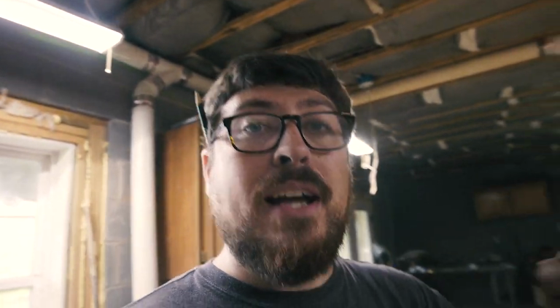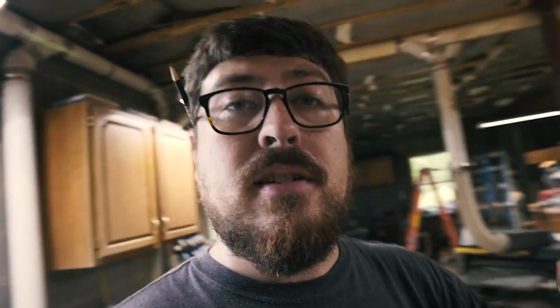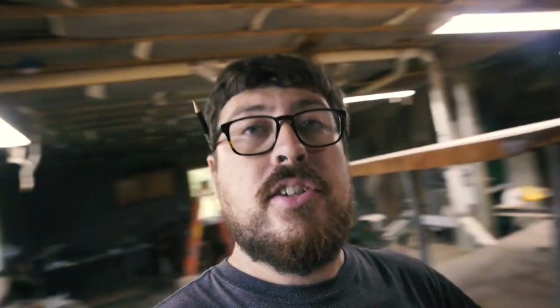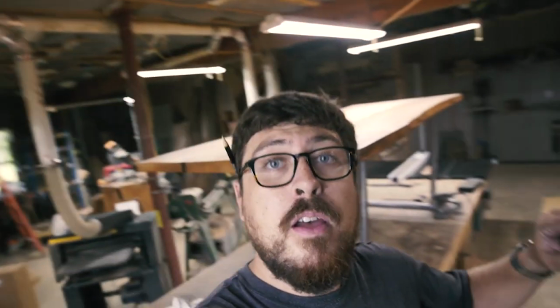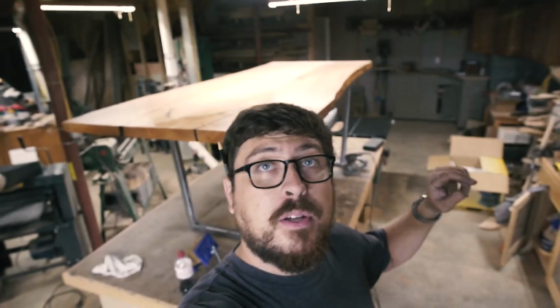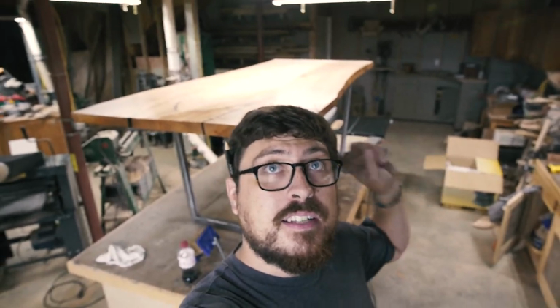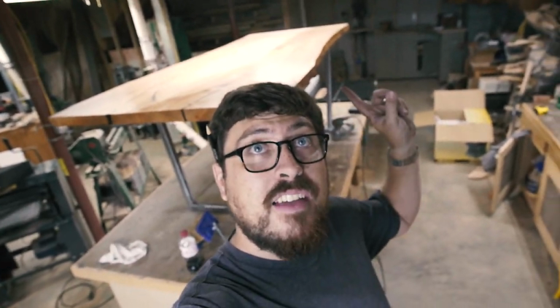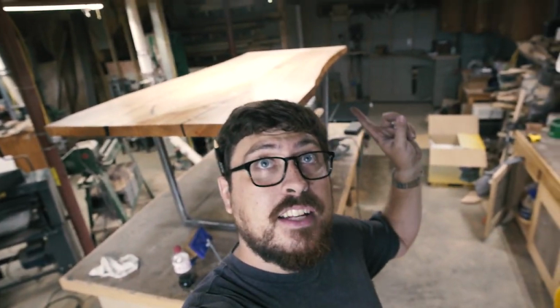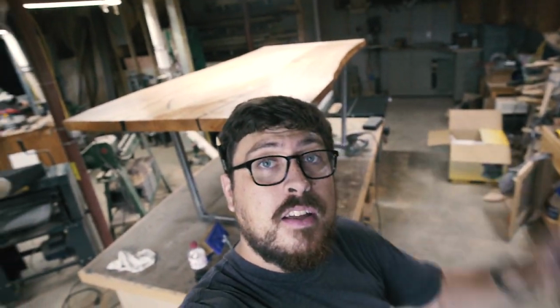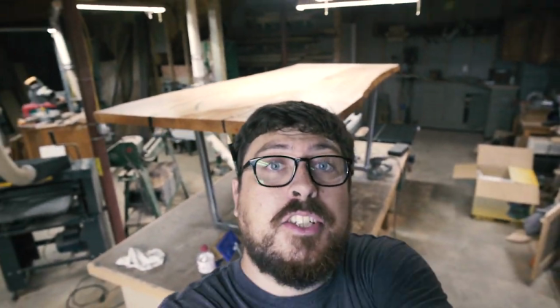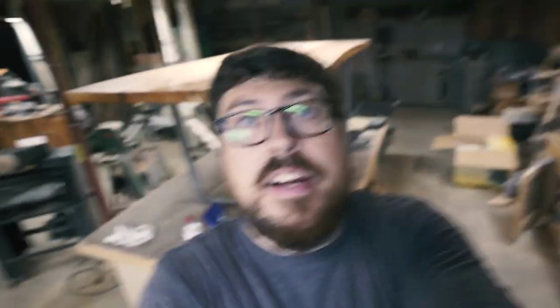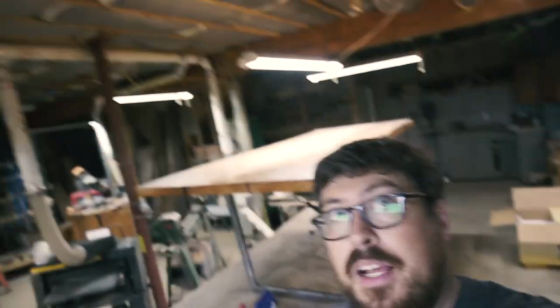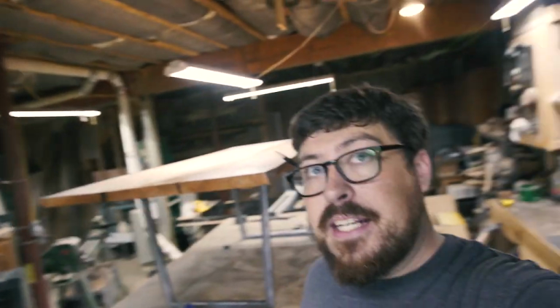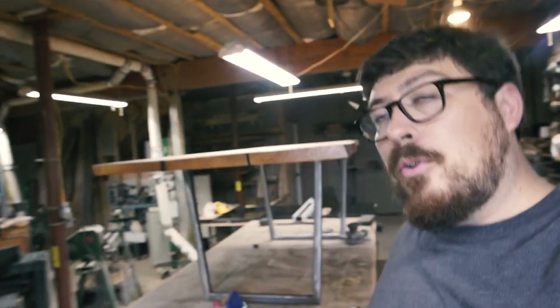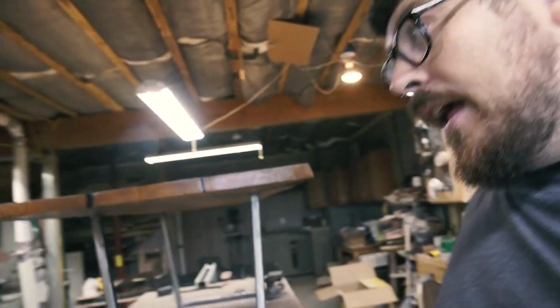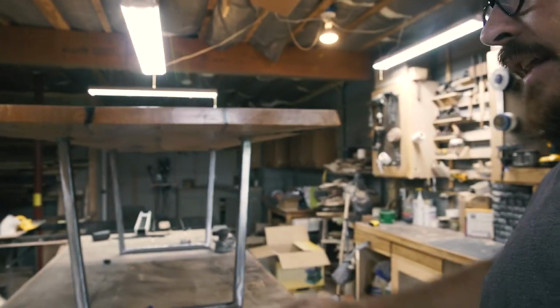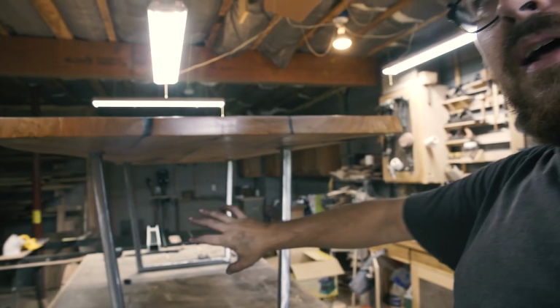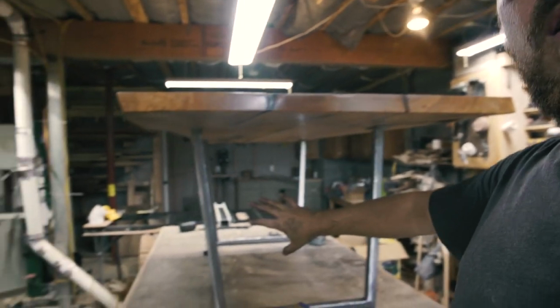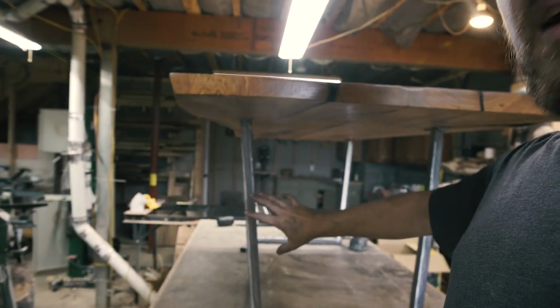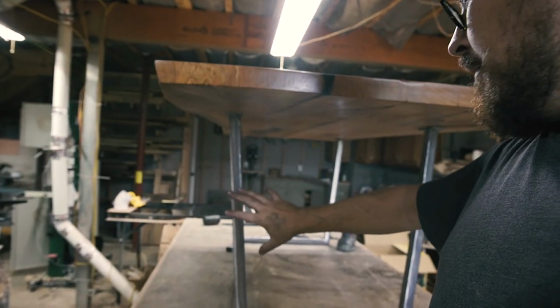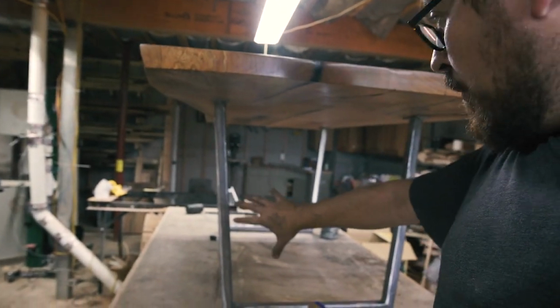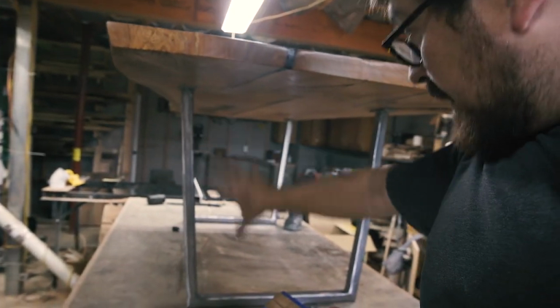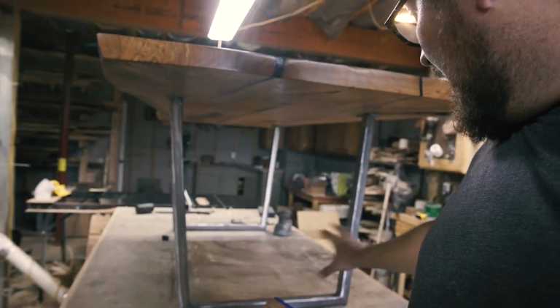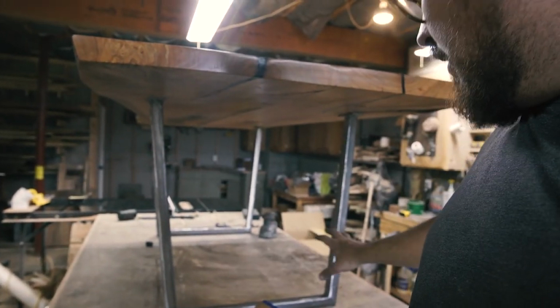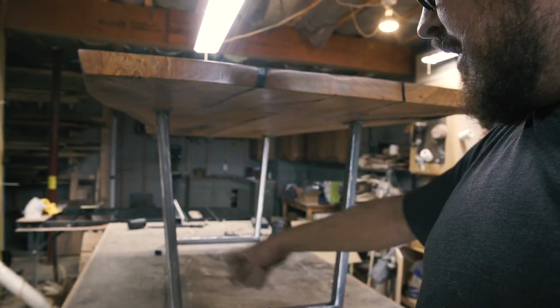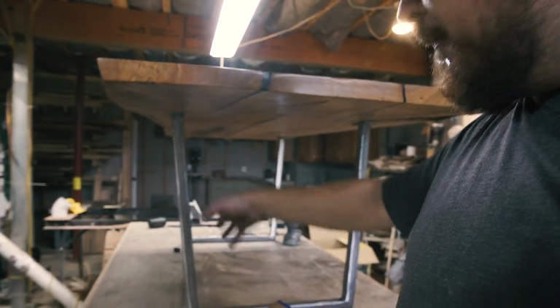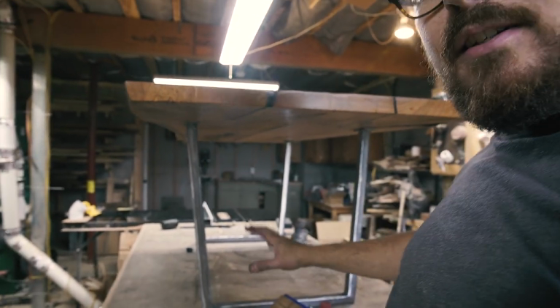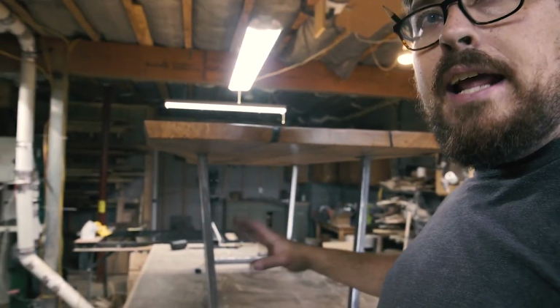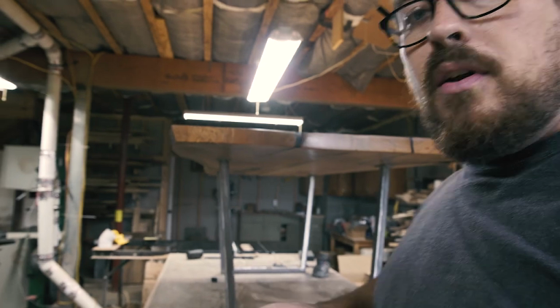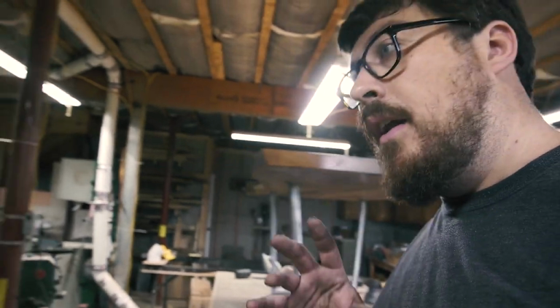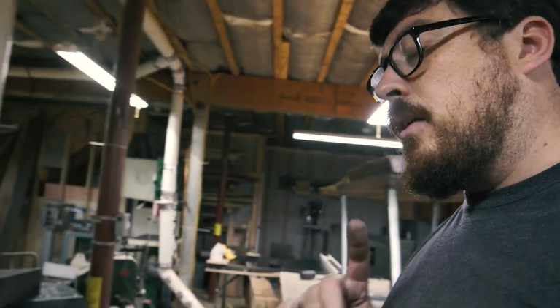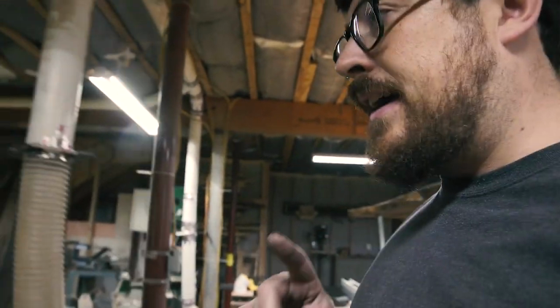I just finished up building this live edge cherry dining table and it's got these metal braced legs here — these tapered, flared, splayed, however you want to call it, metal legs.